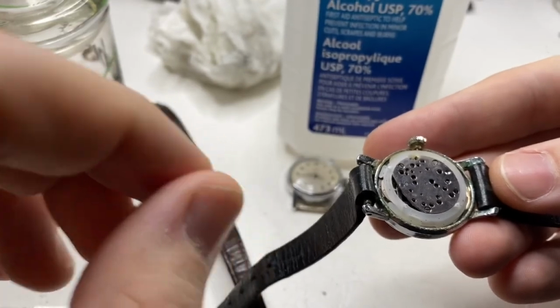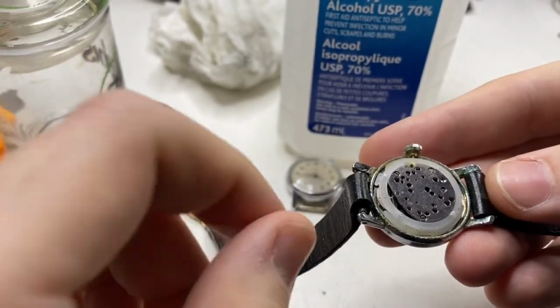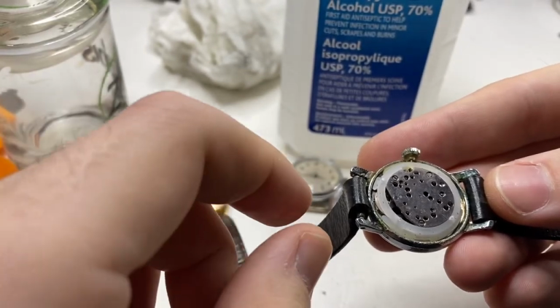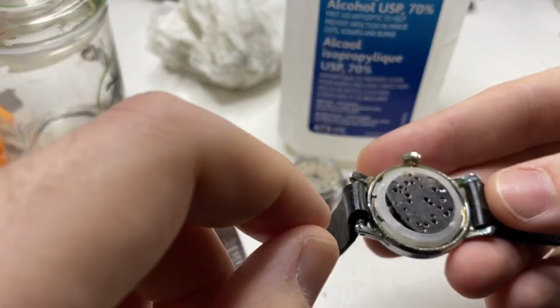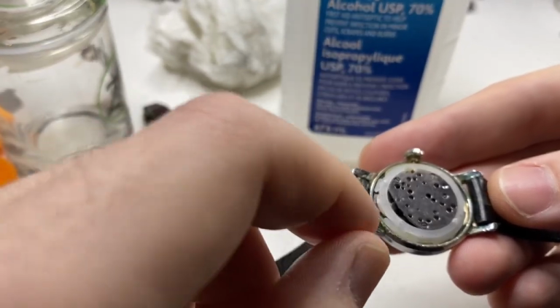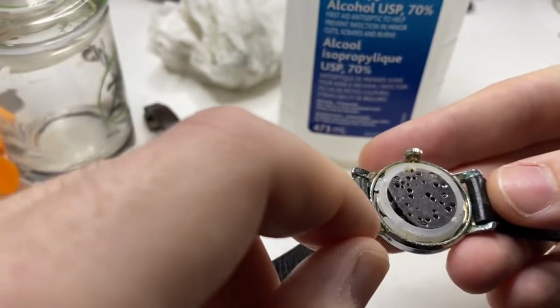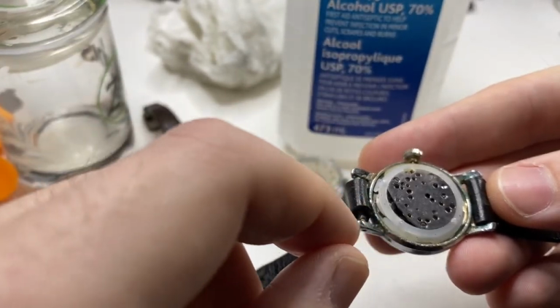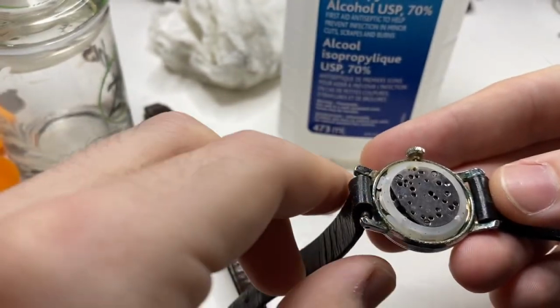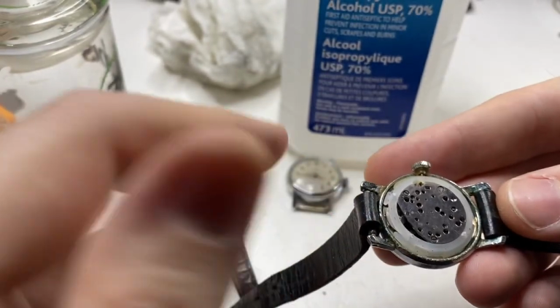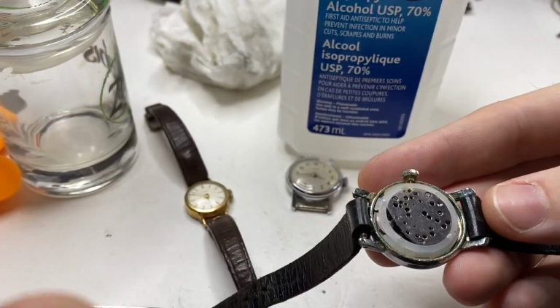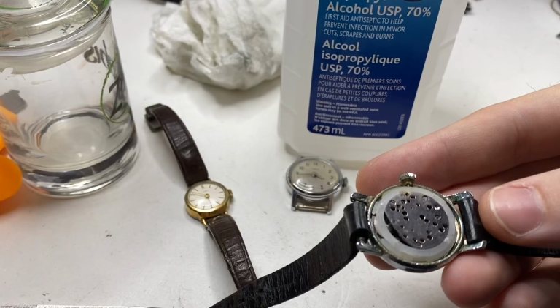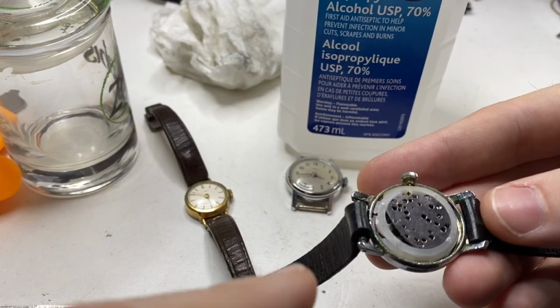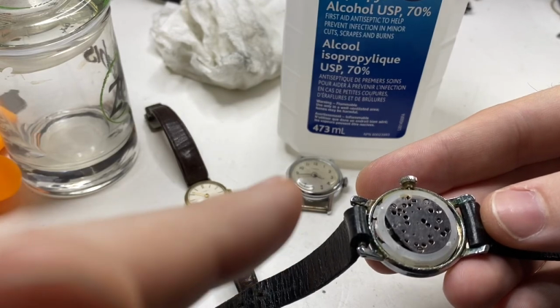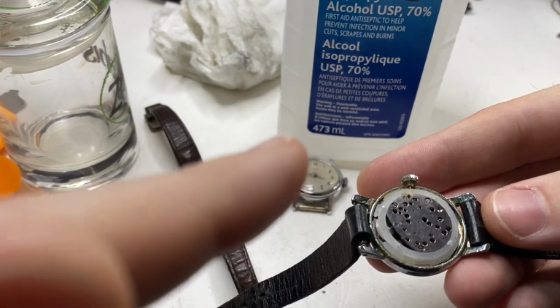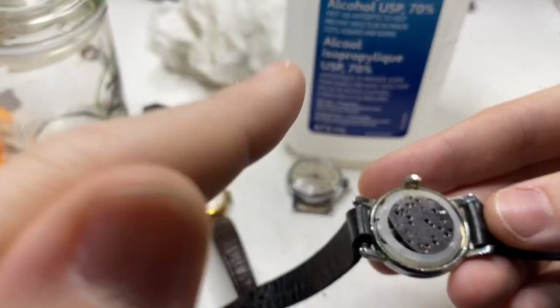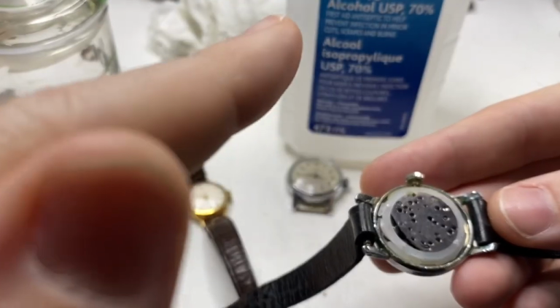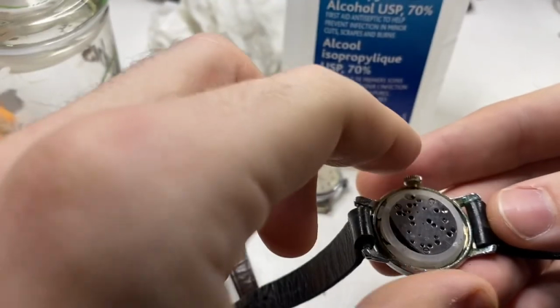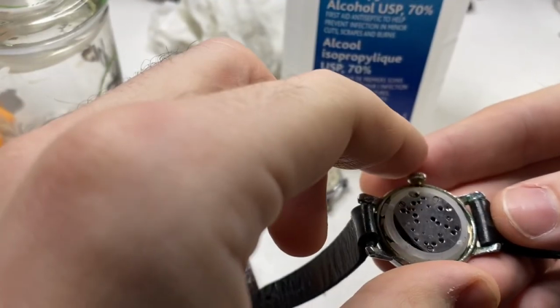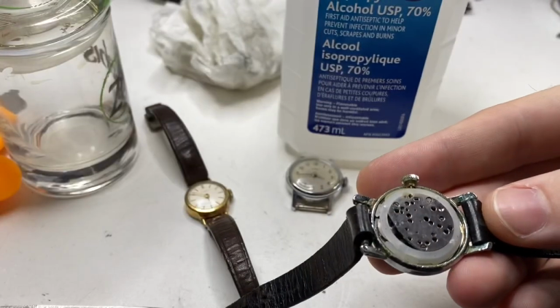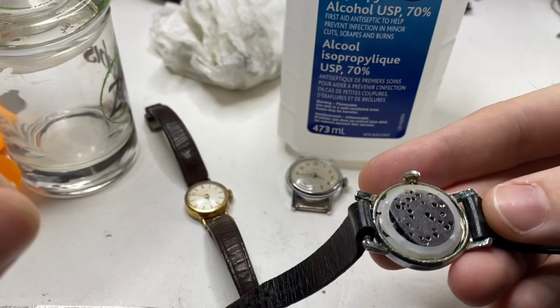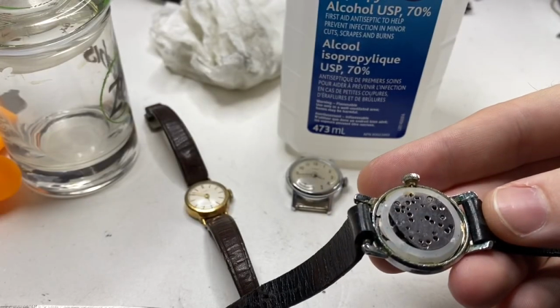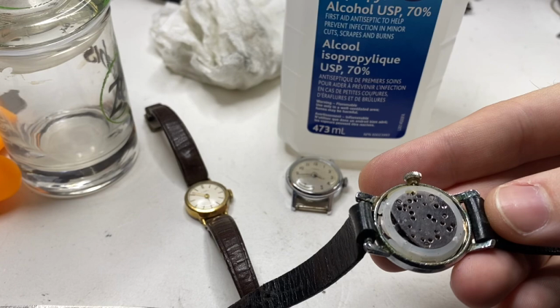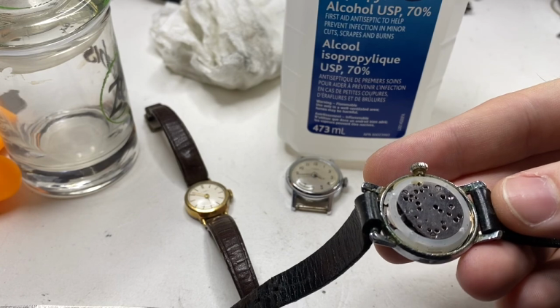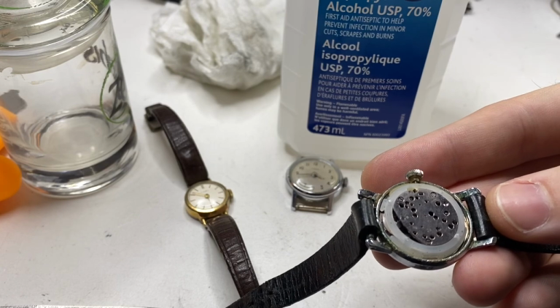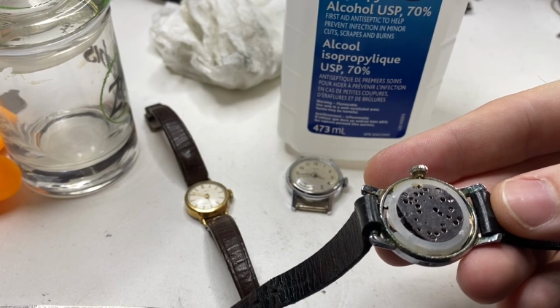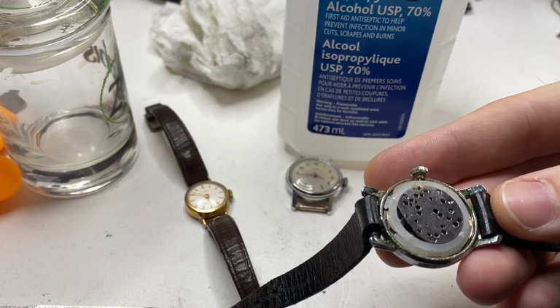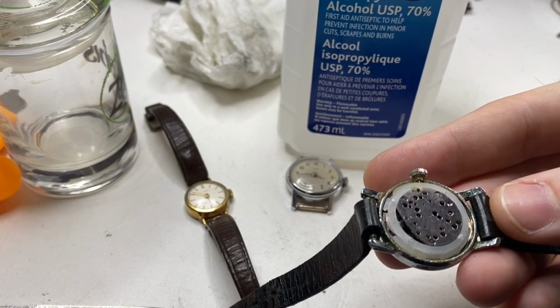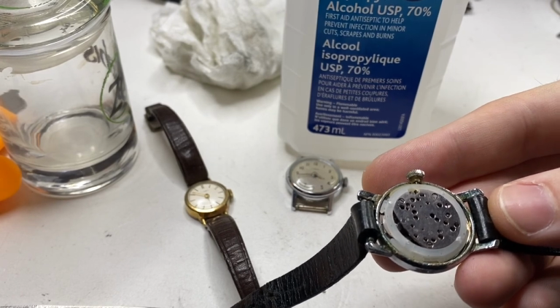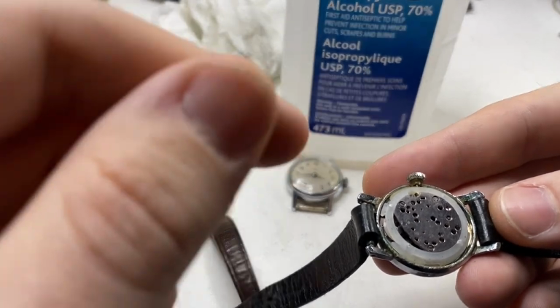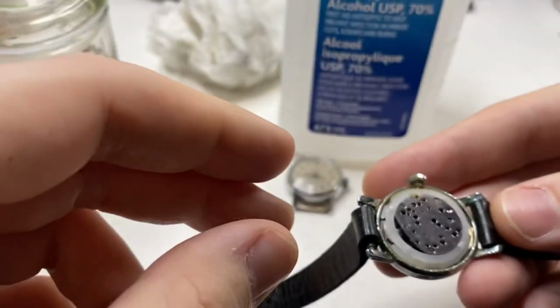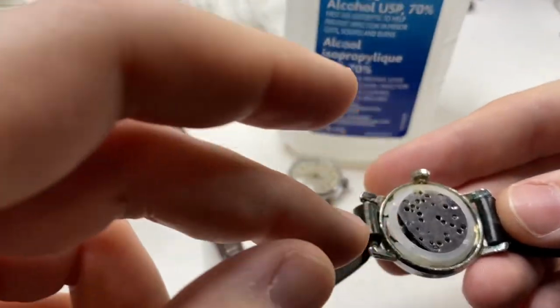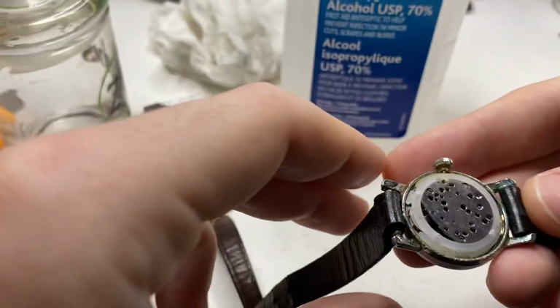A little trick we can use: in the old Timex manuals, they said to throw the movement in with lighter fluid, swirl it around for a couple minutes, then dry it and it should work.